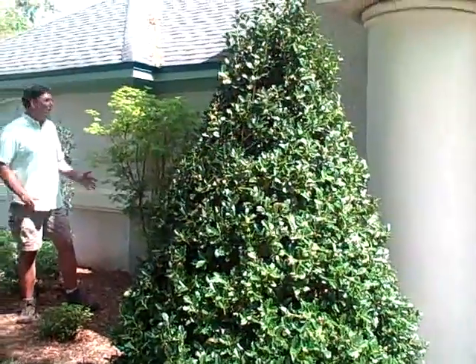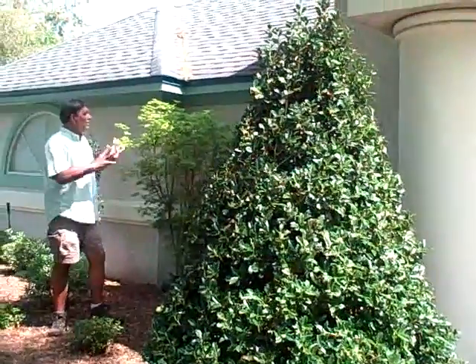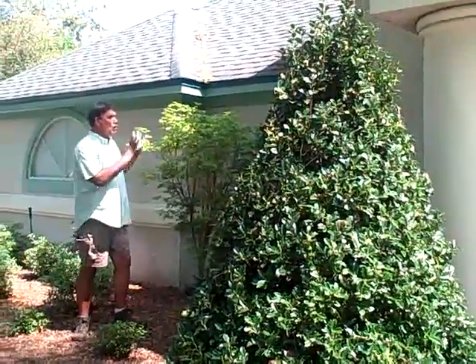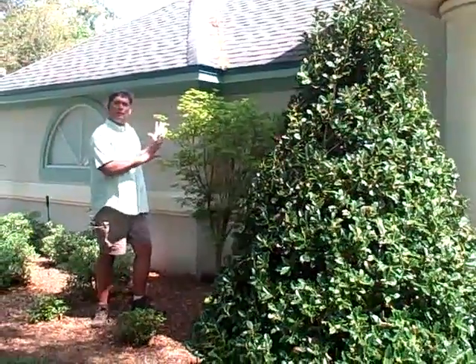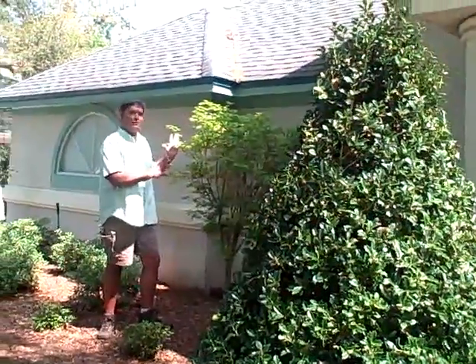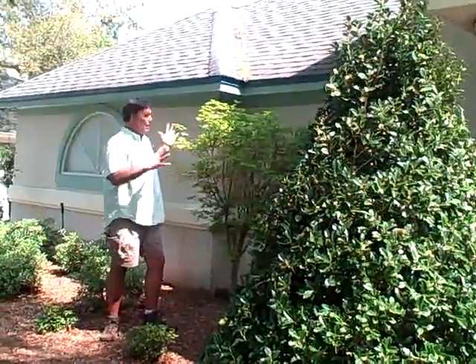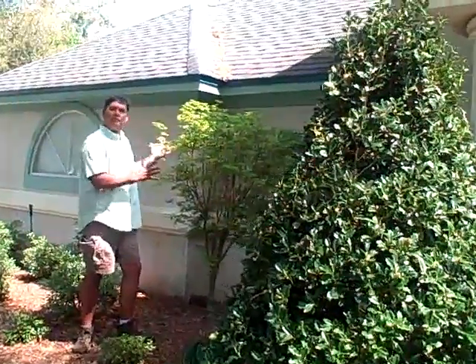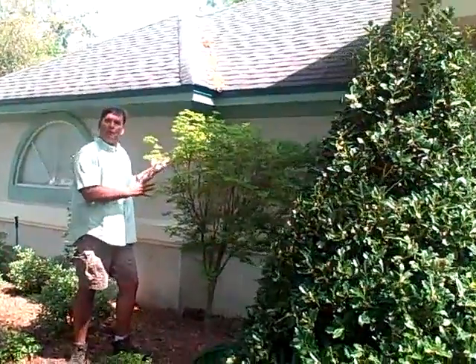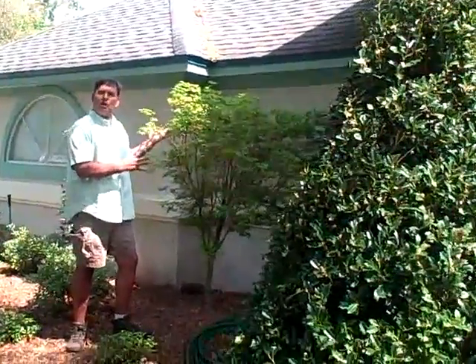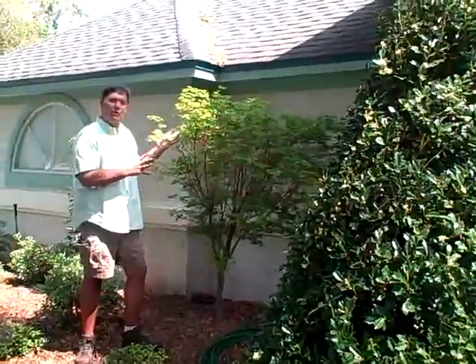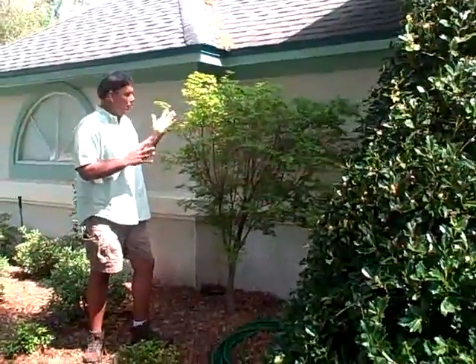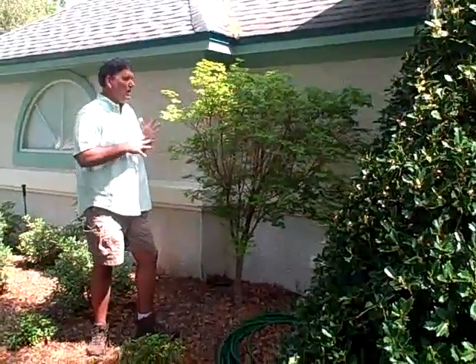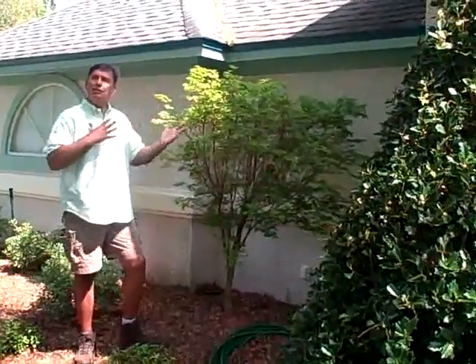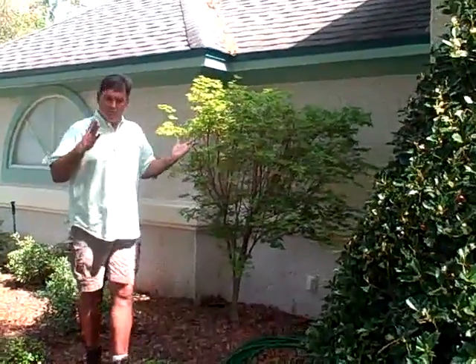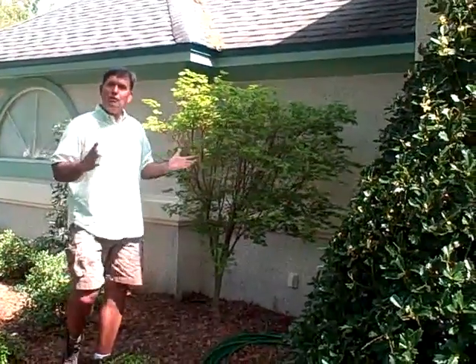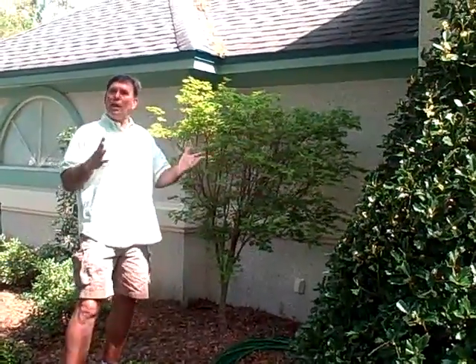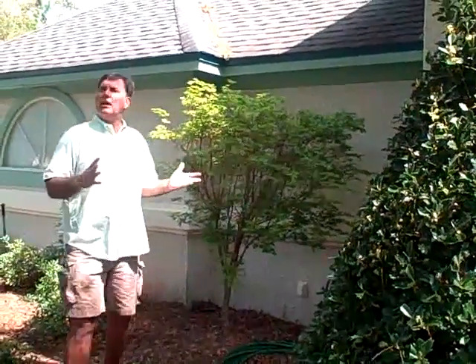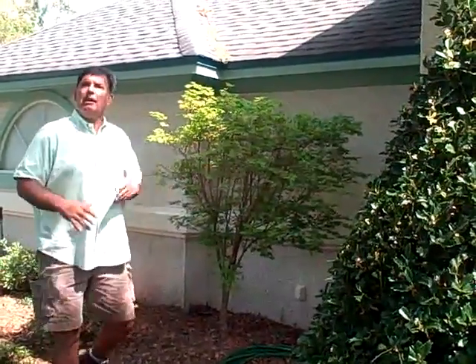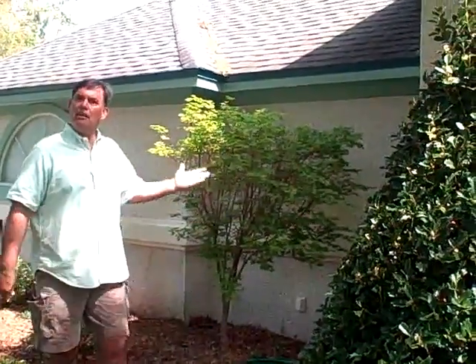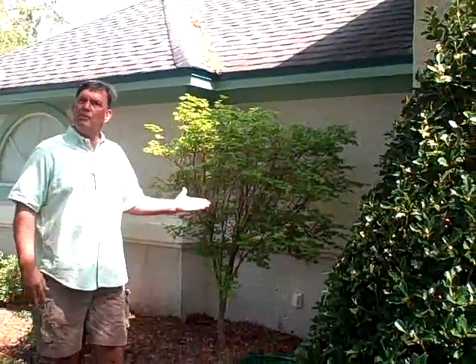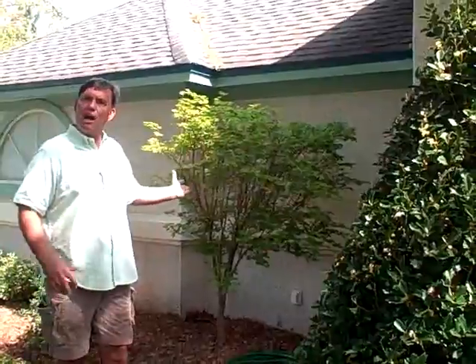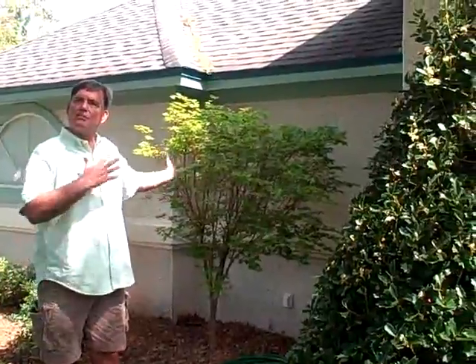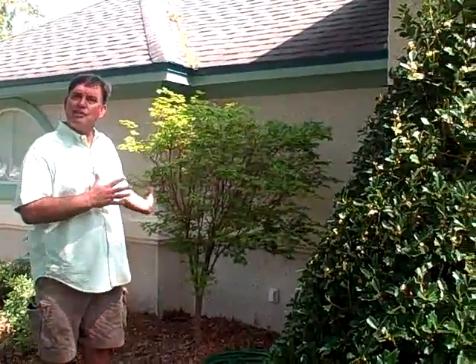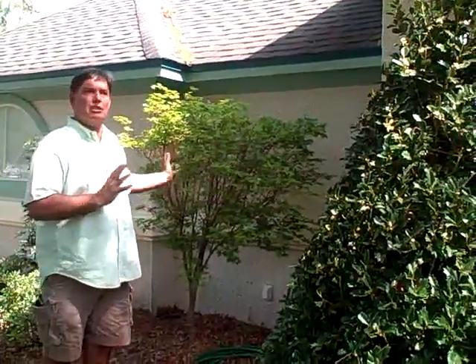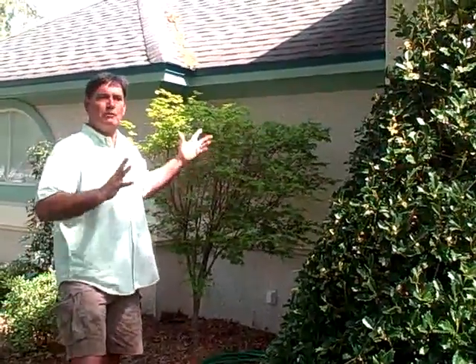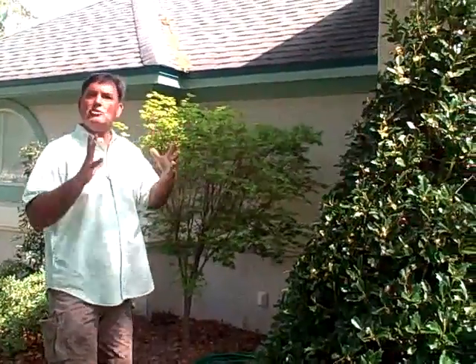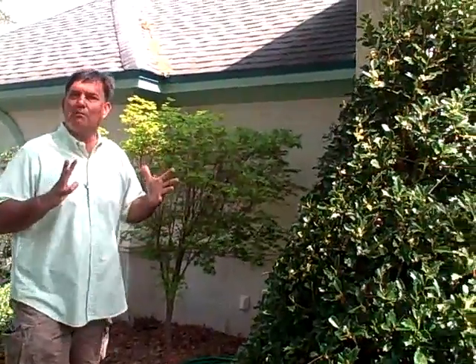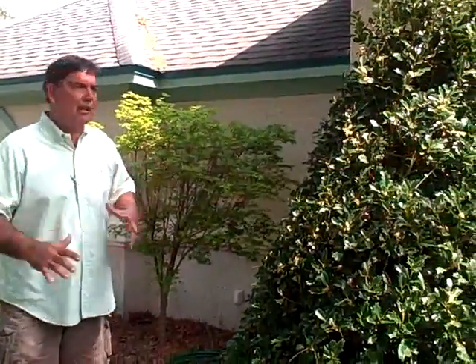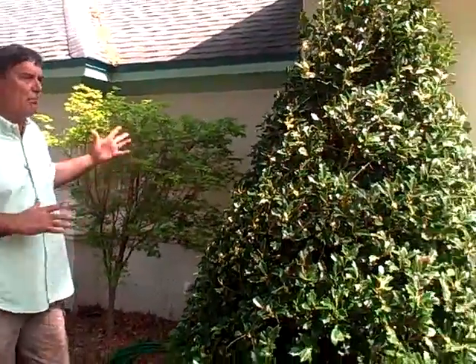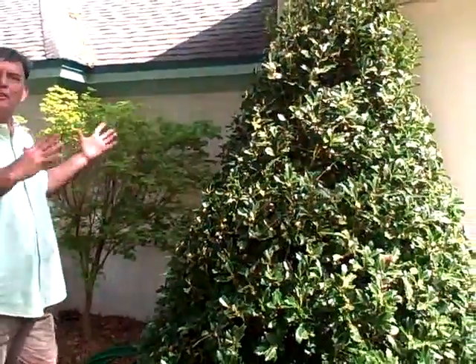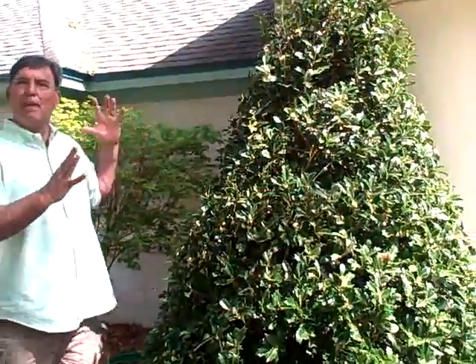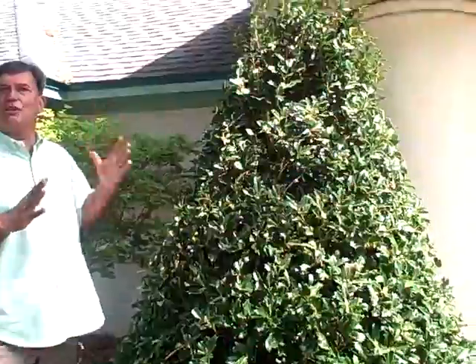Look at this coral bark maple — it has that beautiful chartreuse foliage, and it turns that beautiful red color in the winter. The stalks and branching are beautiful, but the most important part is the blend of these two plants working together. They have that exciting color without flowers.